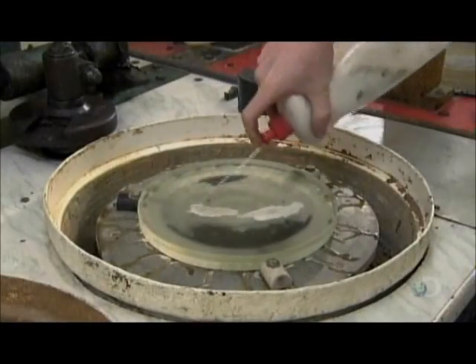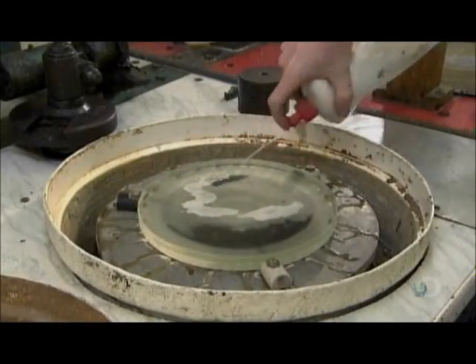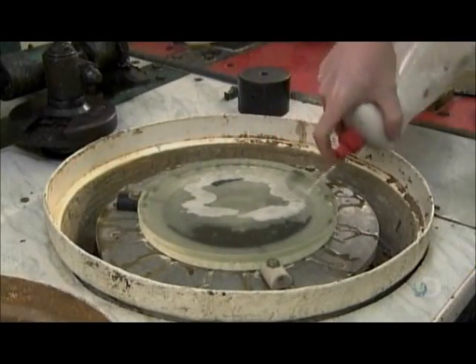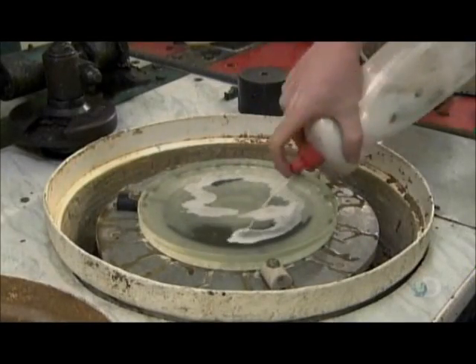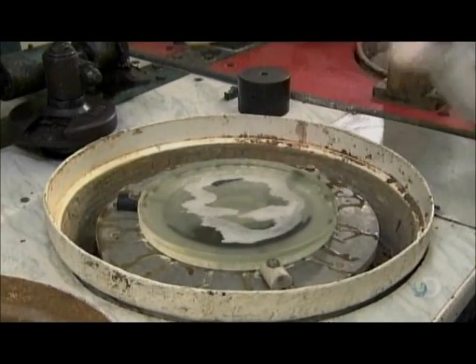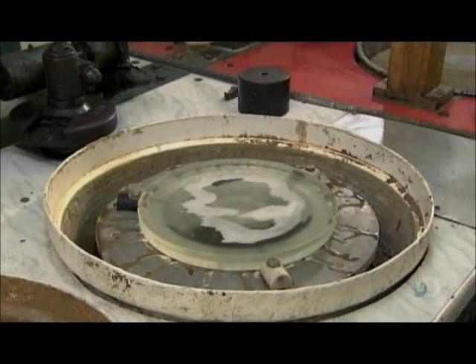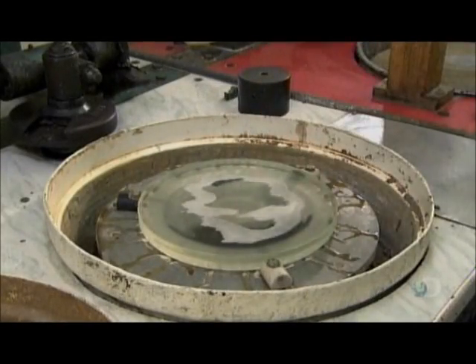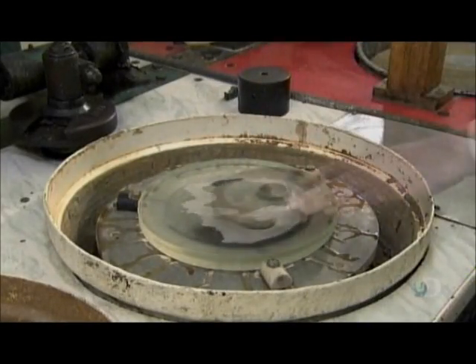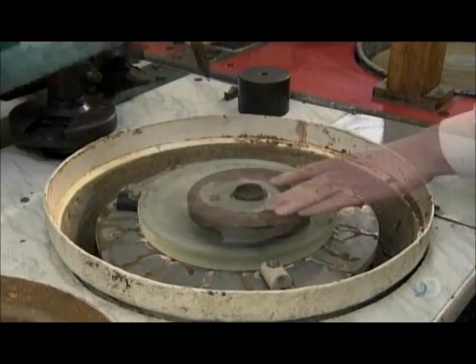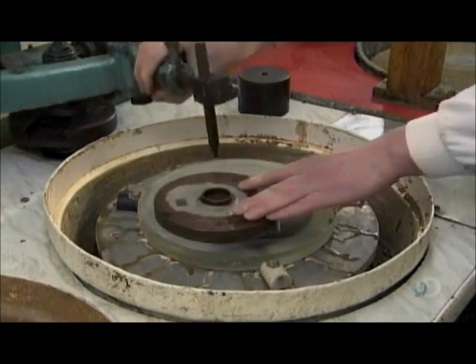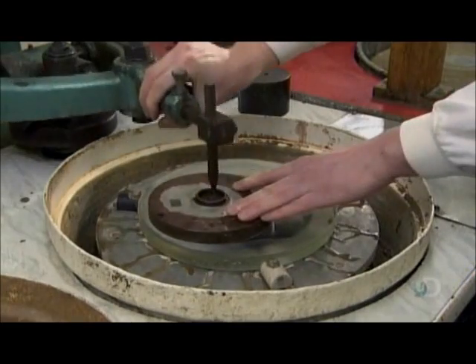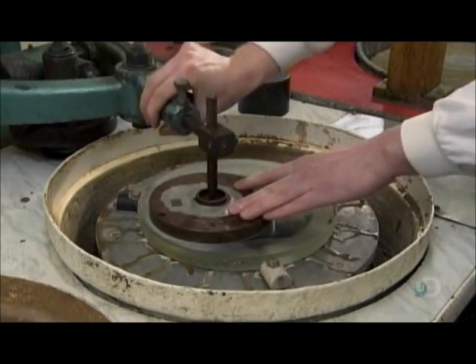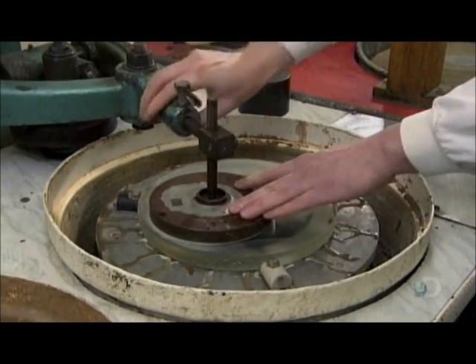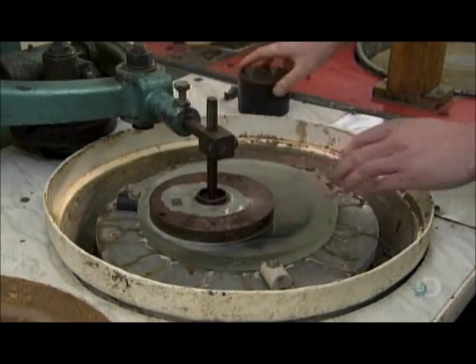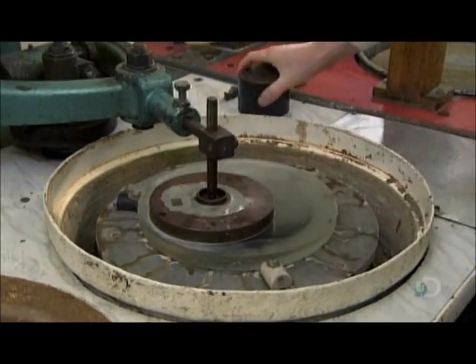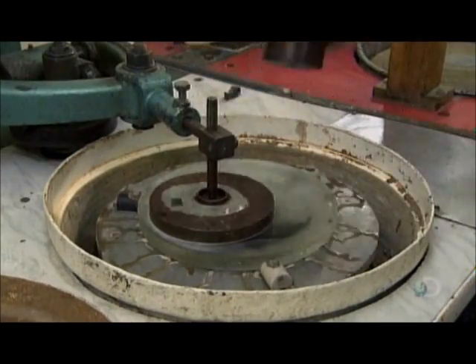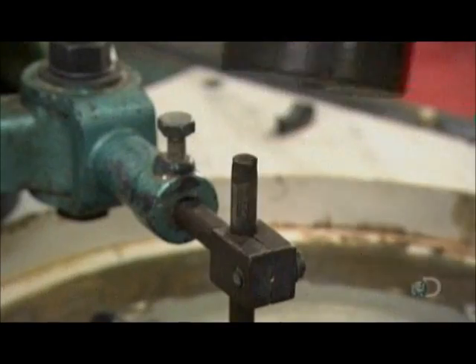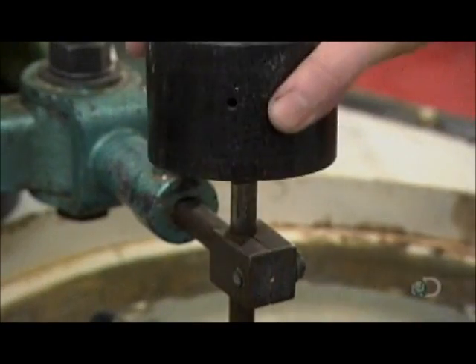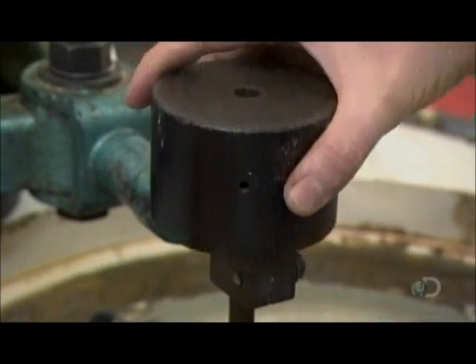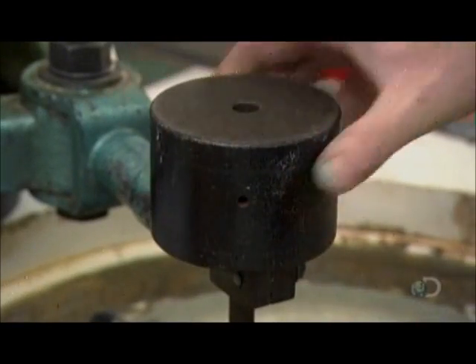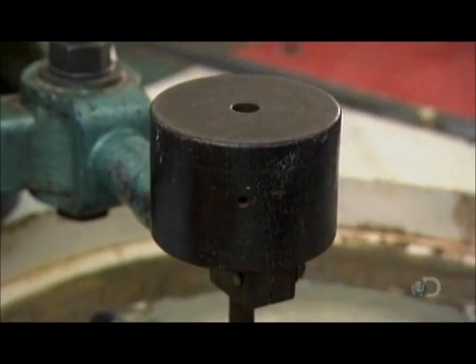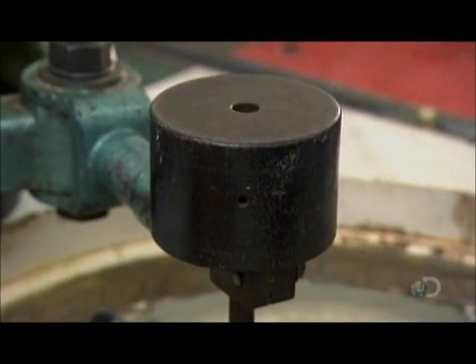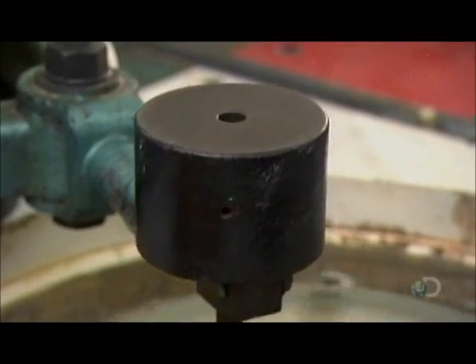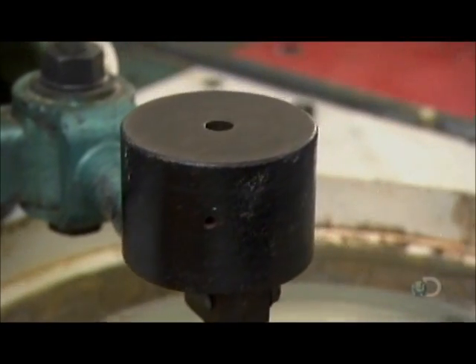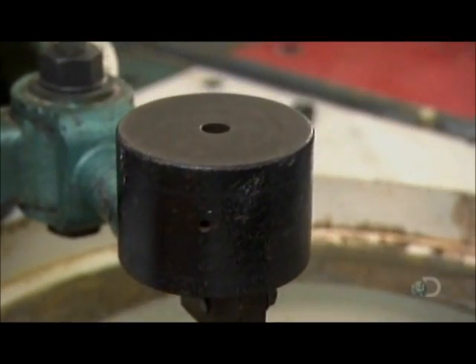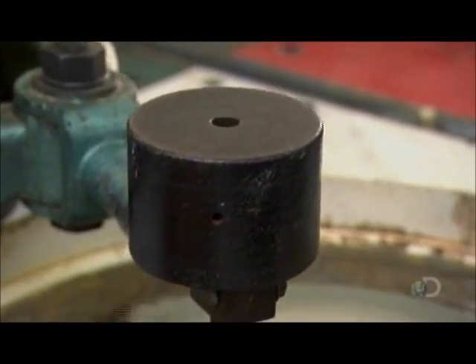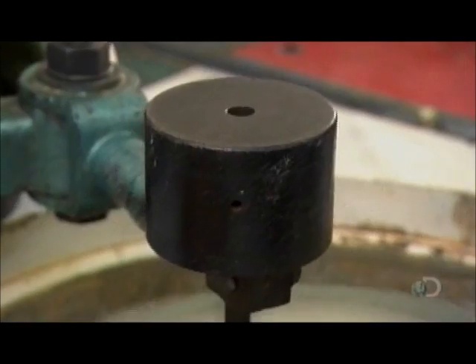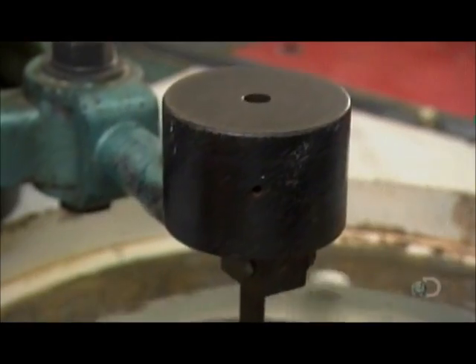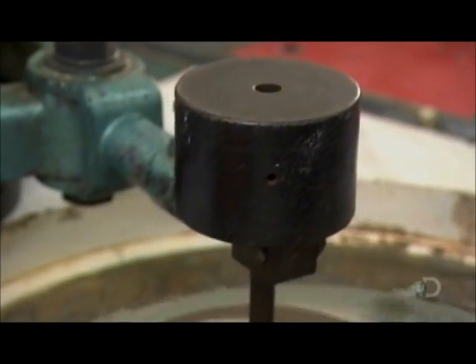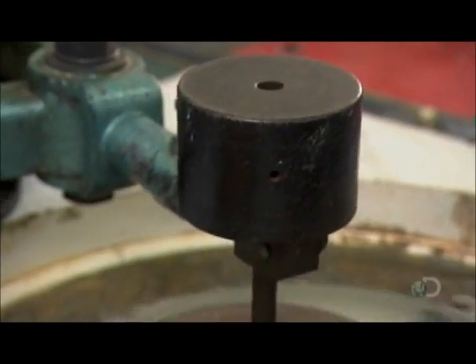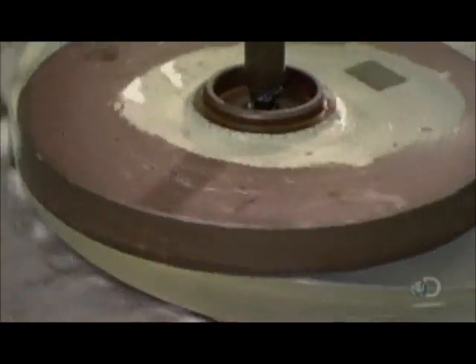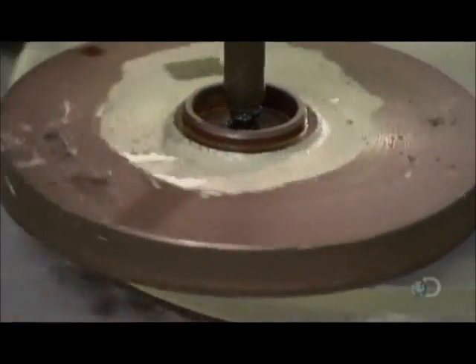To improve the concave profile, a worker coats the glass with abrasive. He adds a weight to a precisely curved cast-iron disc and spins it.